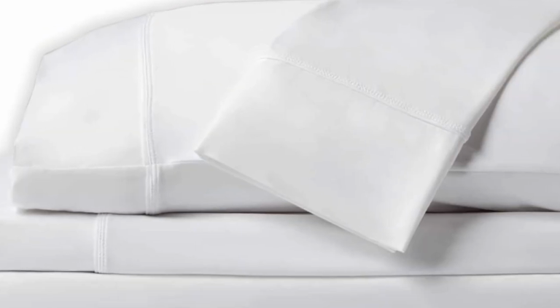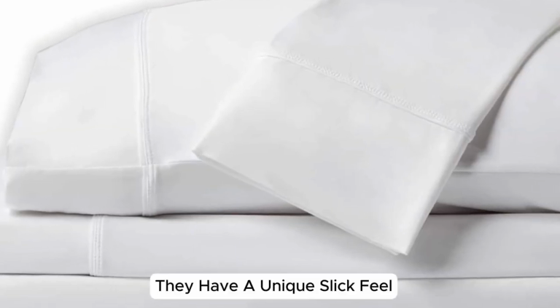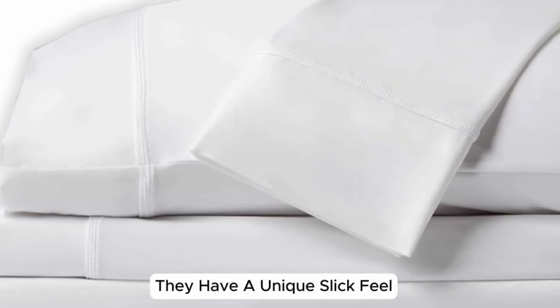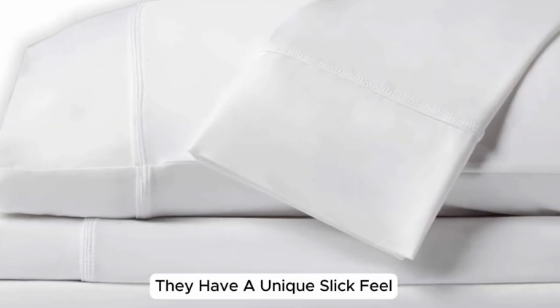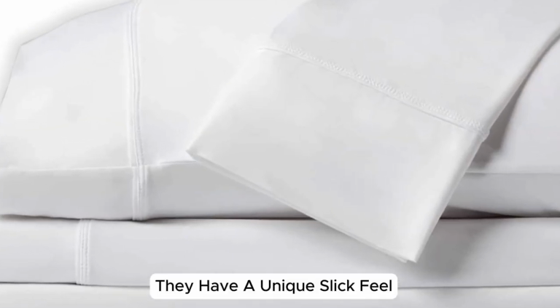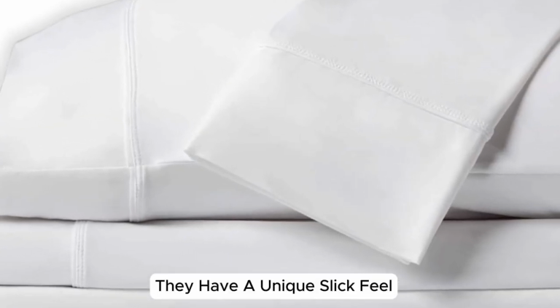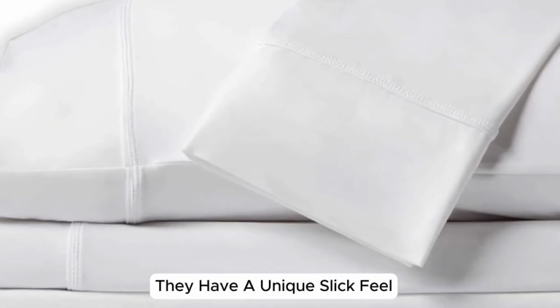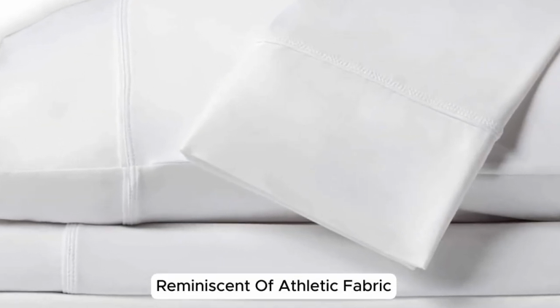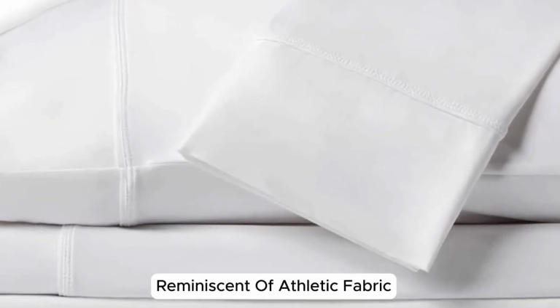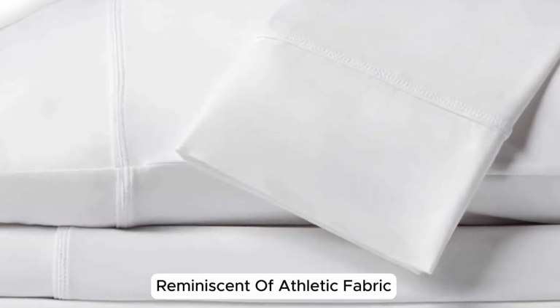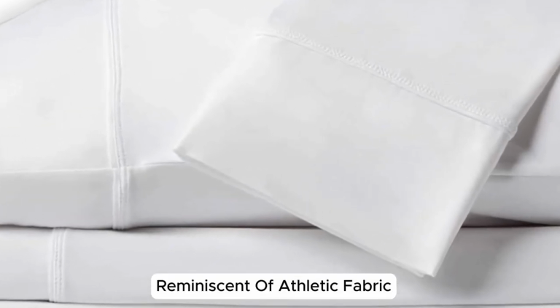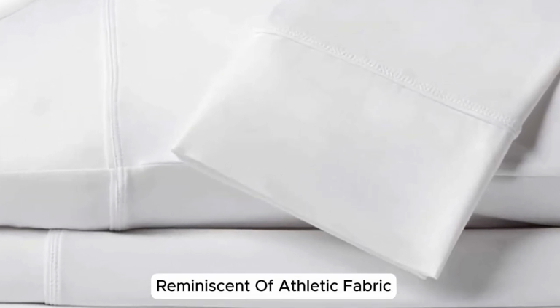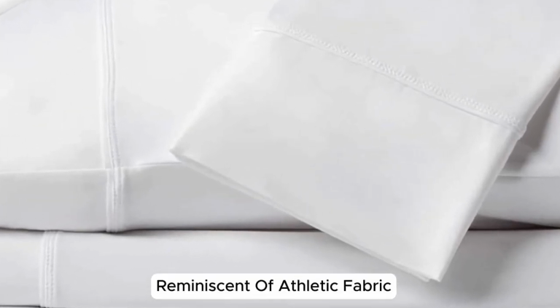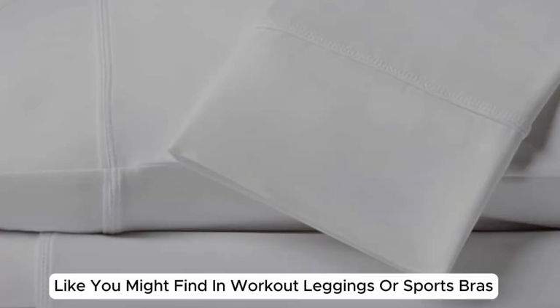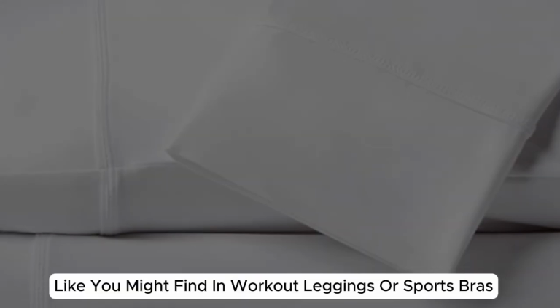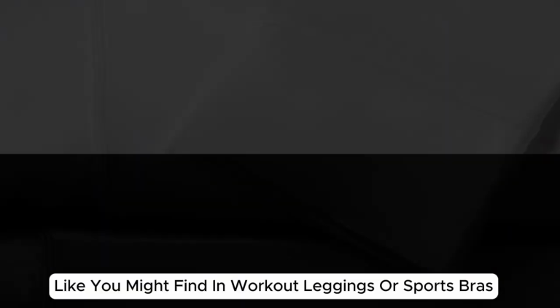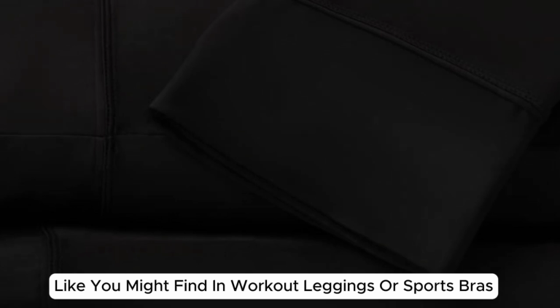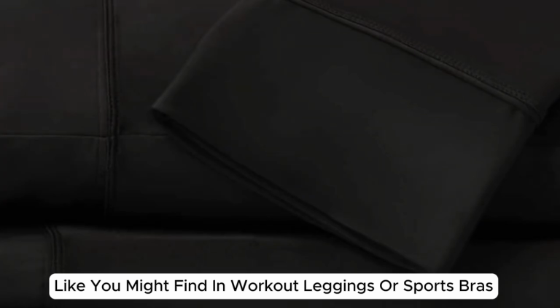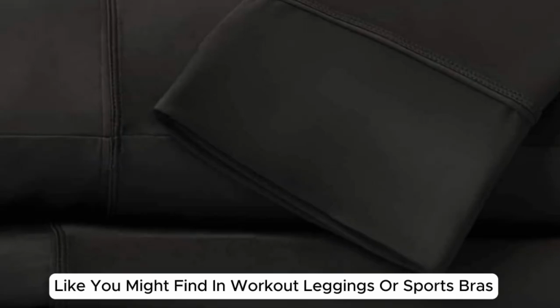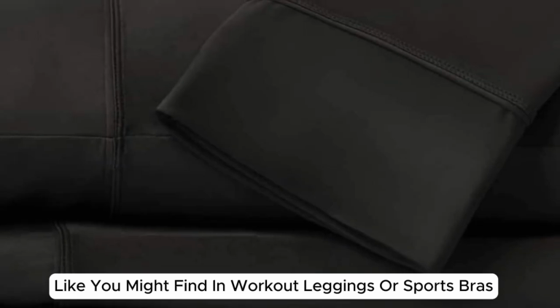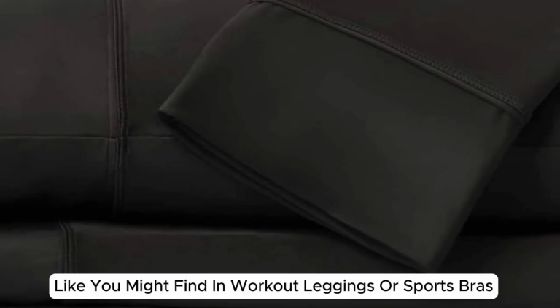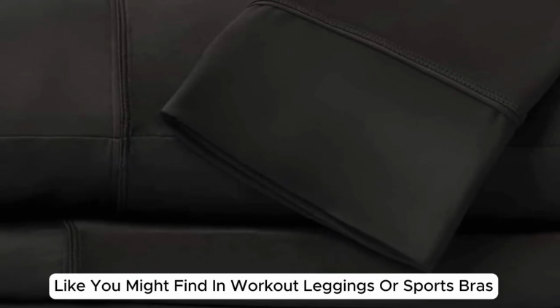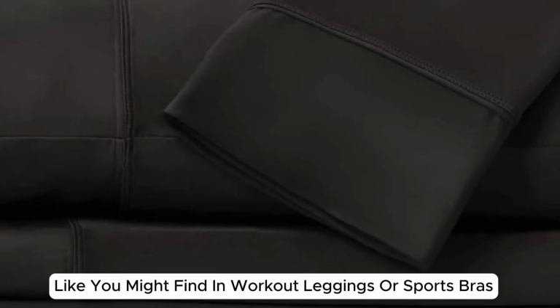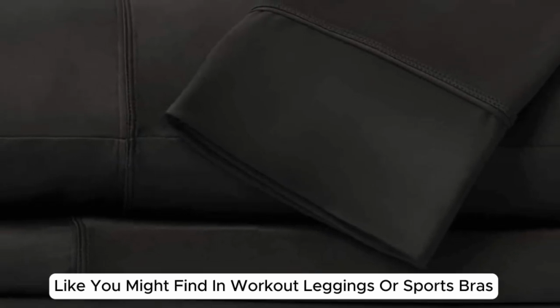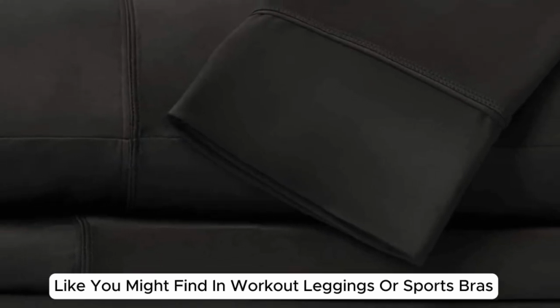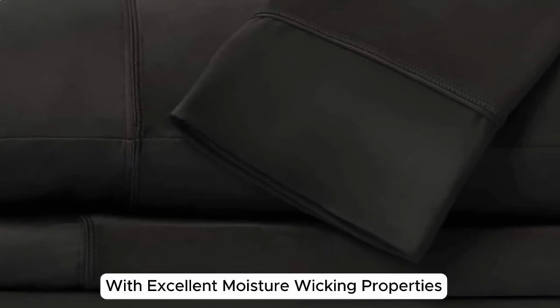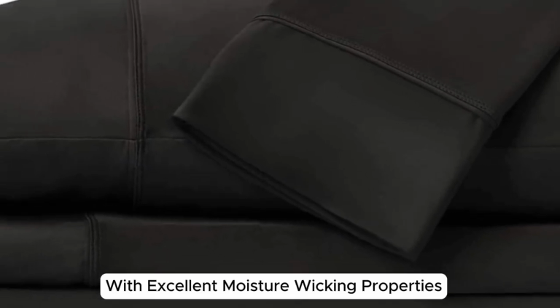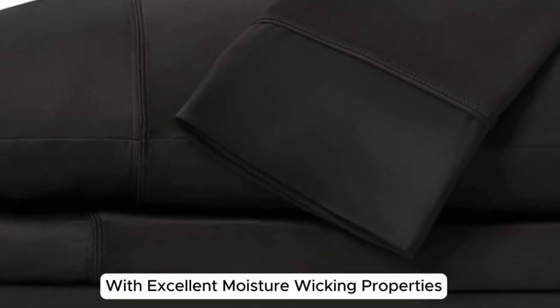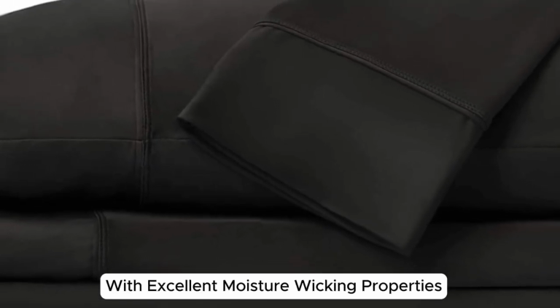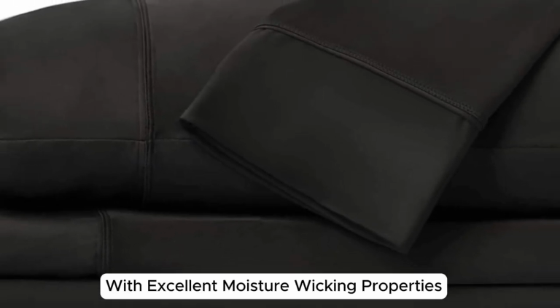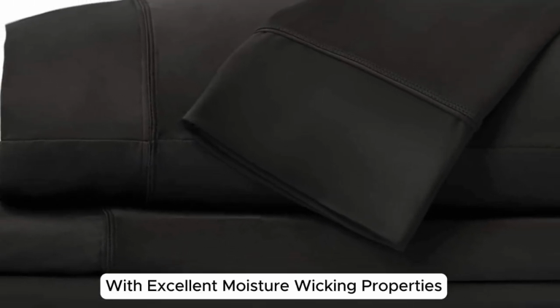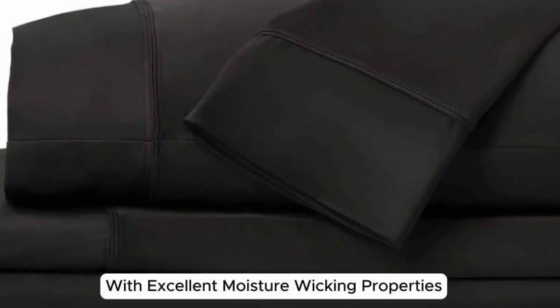They have a unique, slick feel reminiscent of athletic fabric like you might find in workout leggings or sports bras, with excellent moisture wicking properties.